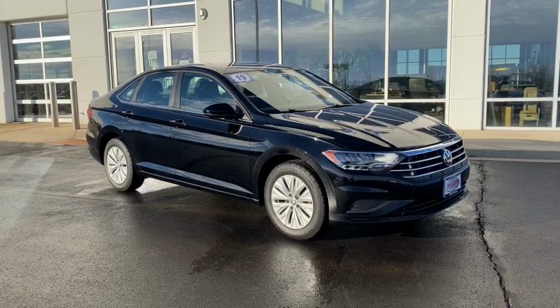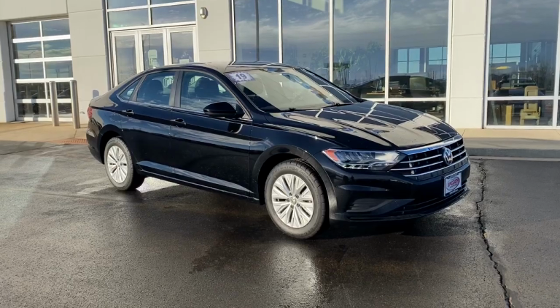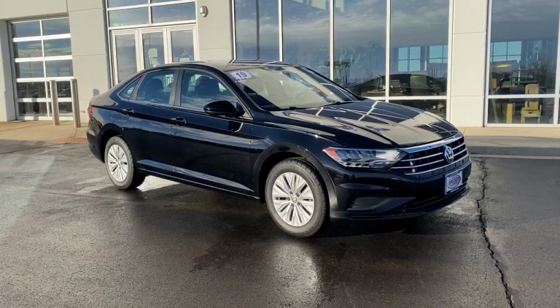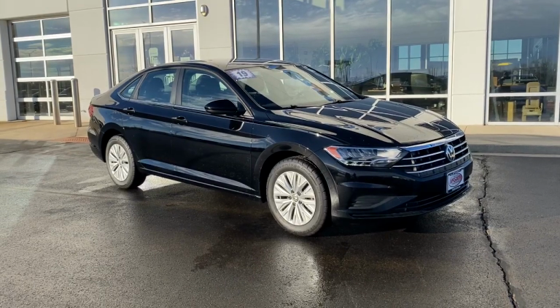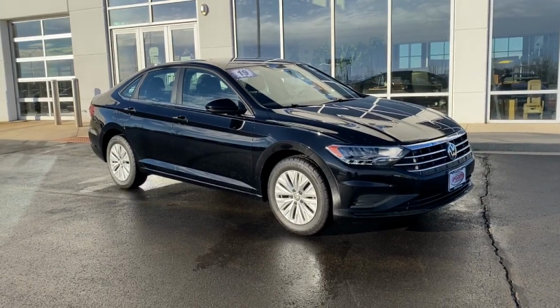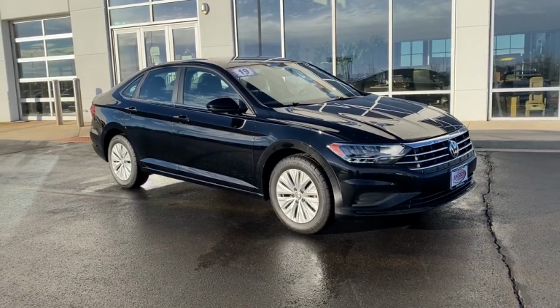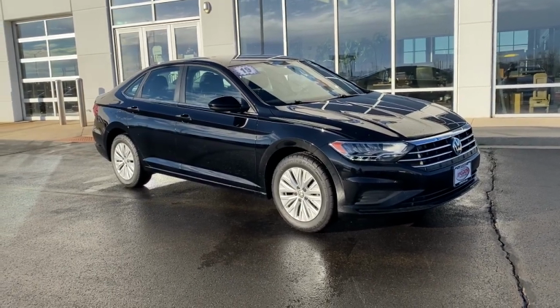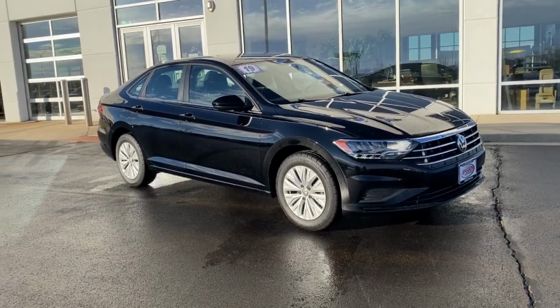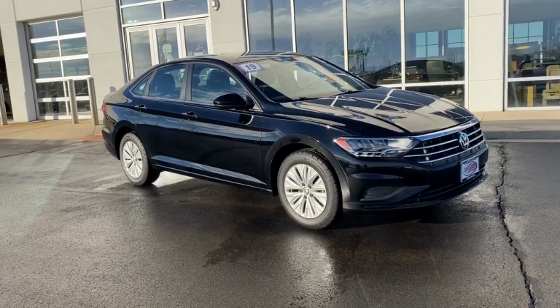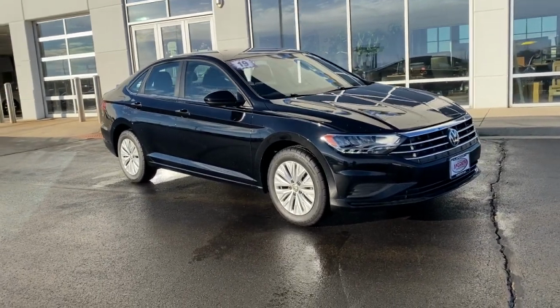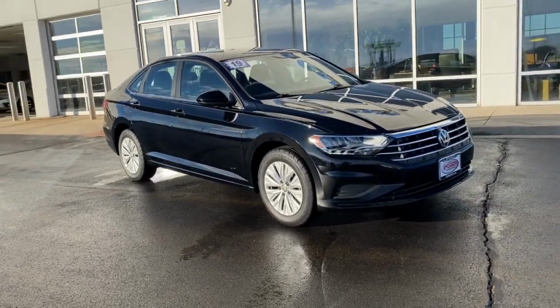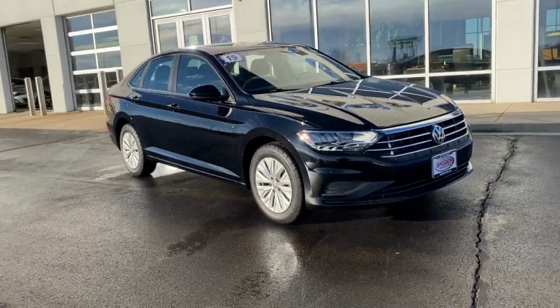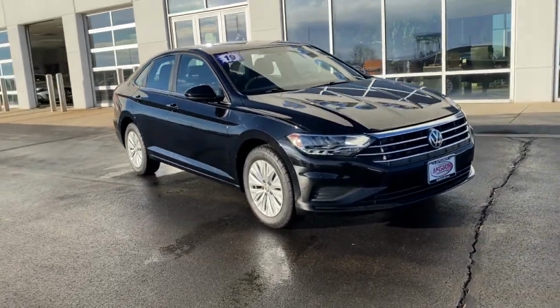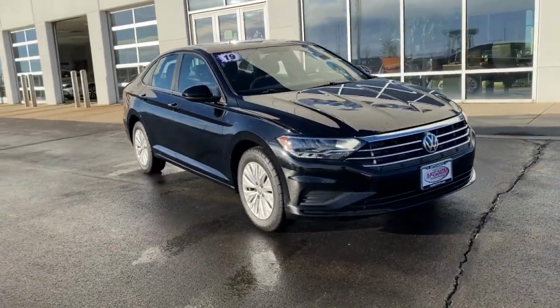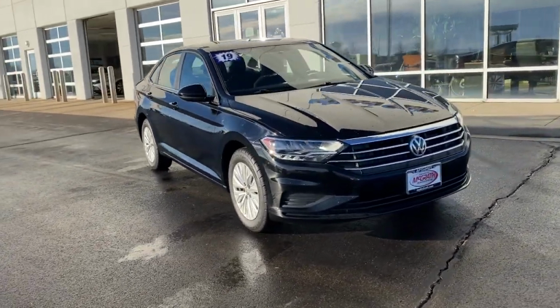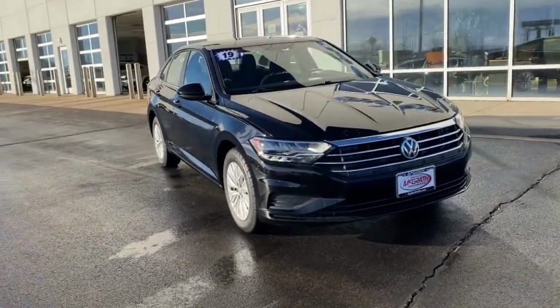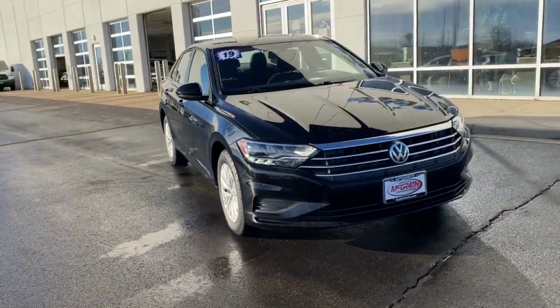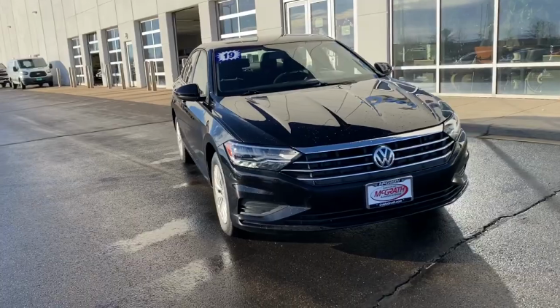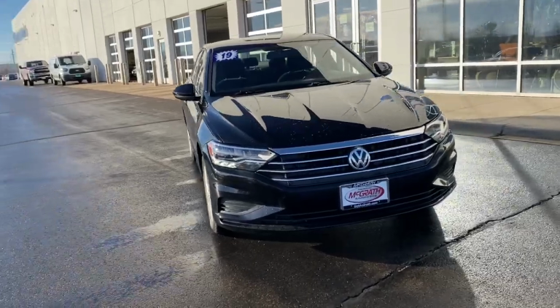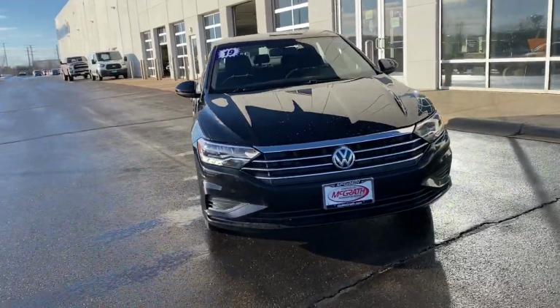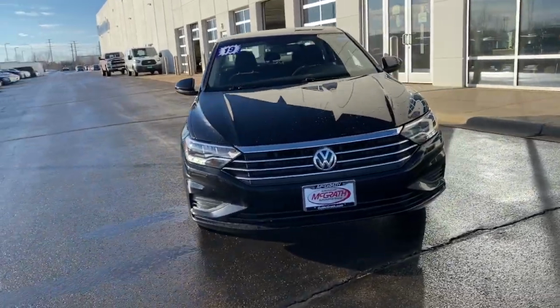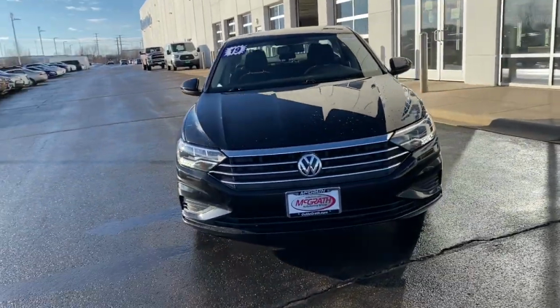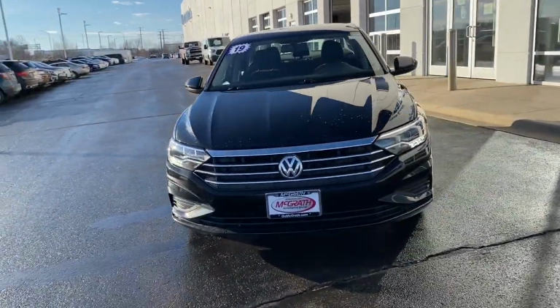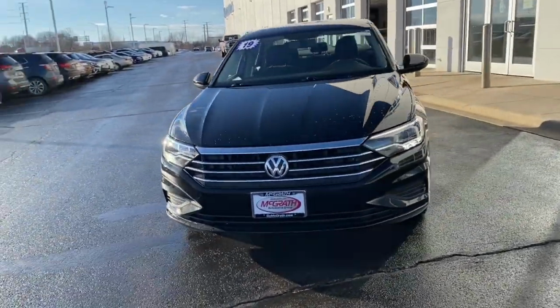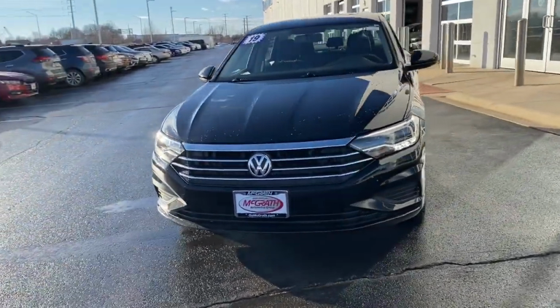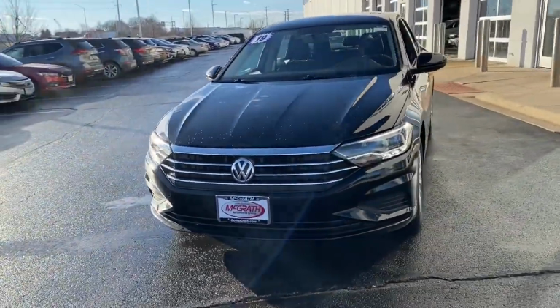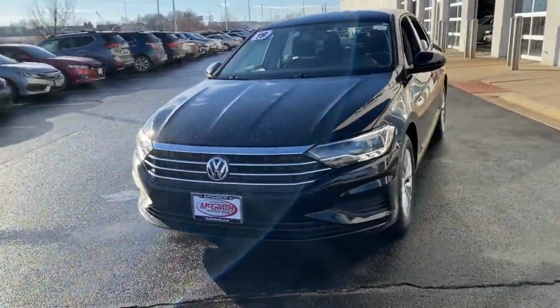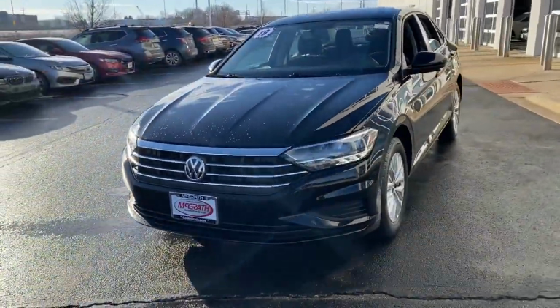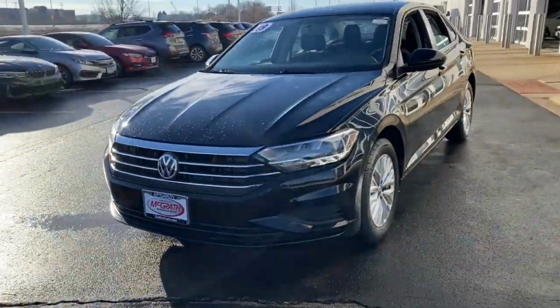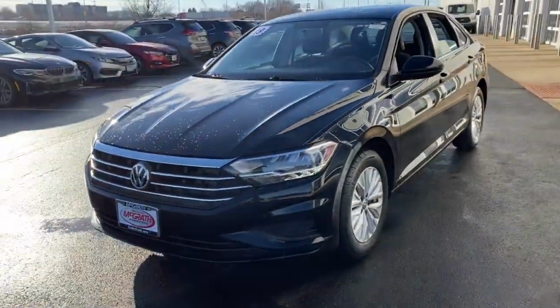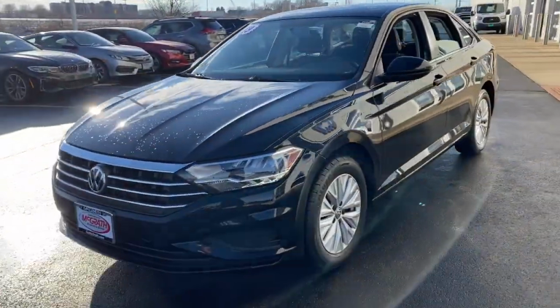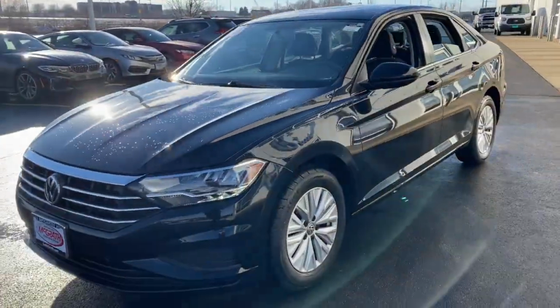Get into the 2019 Volkswagen Jetta. With less than 45,000 miles on the odometer, this vehicle provides excellent value.